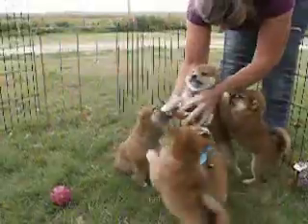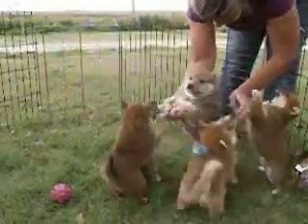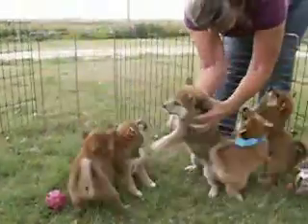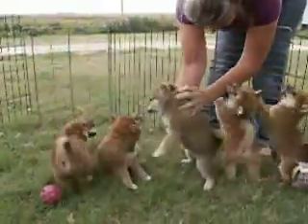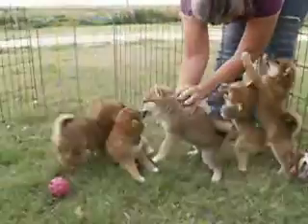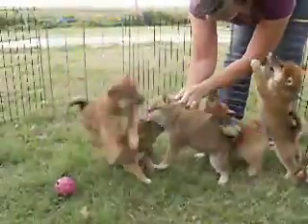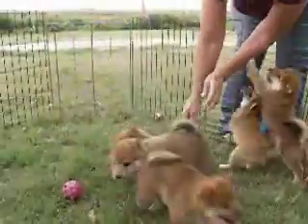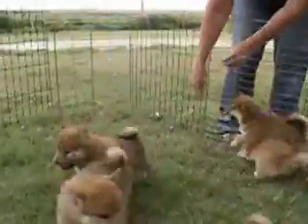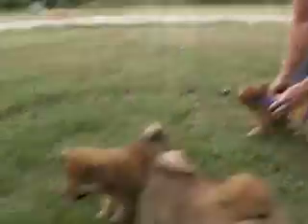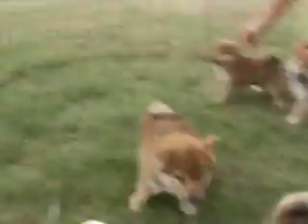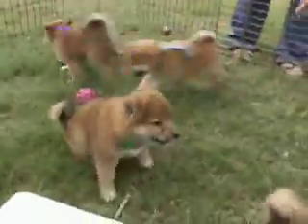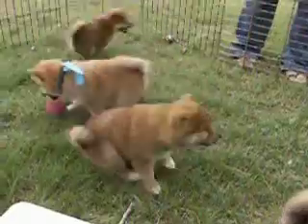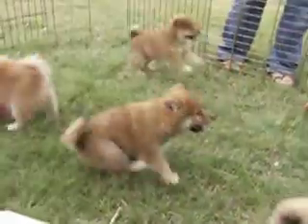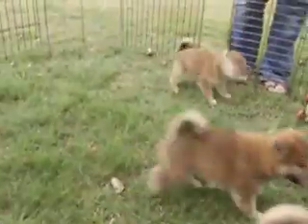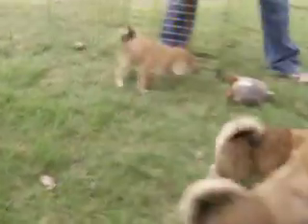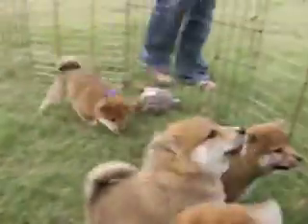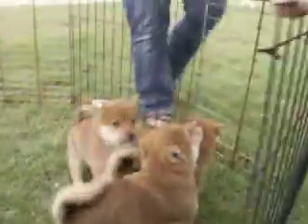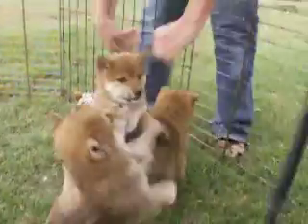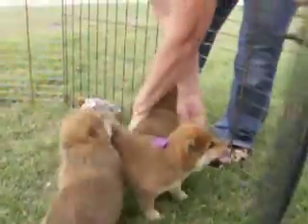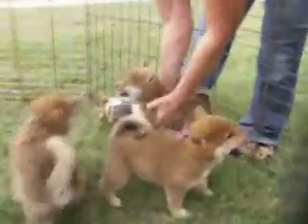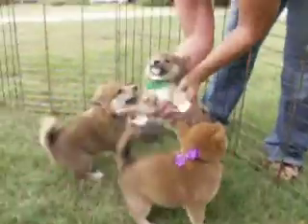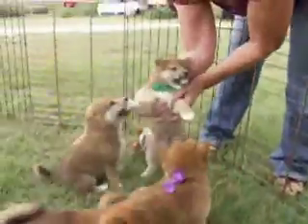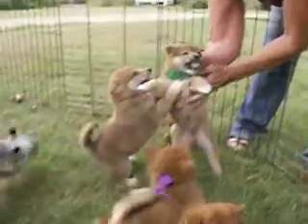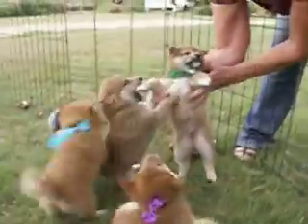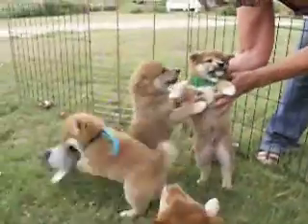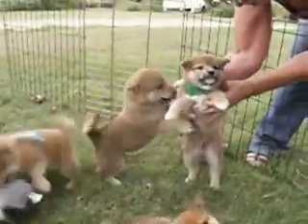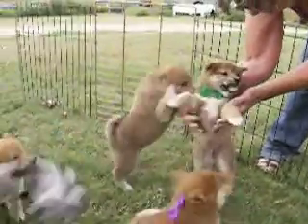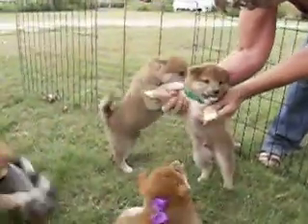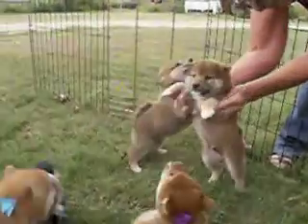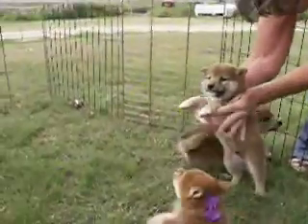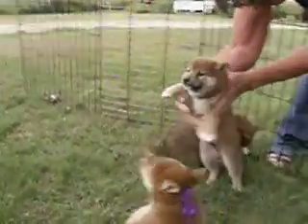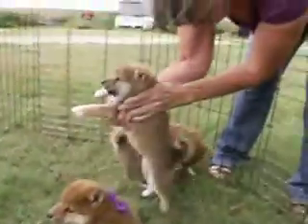And we have our third boy, Odie. He's in this green bow. Here, Odie. And he's going to Bradley in Iowa.